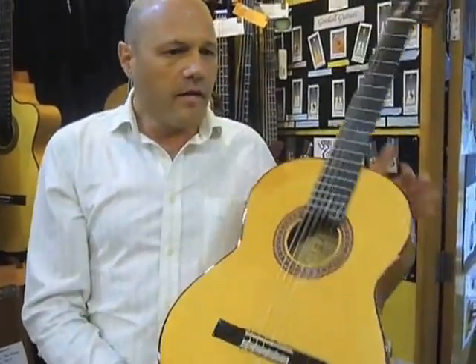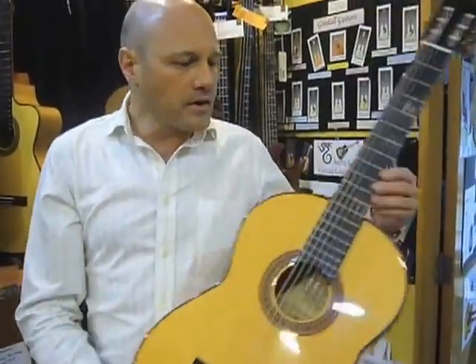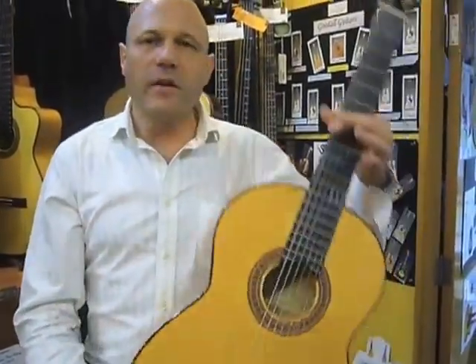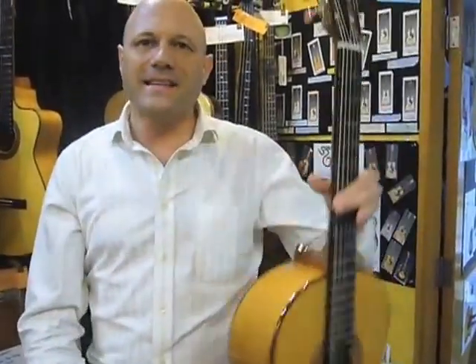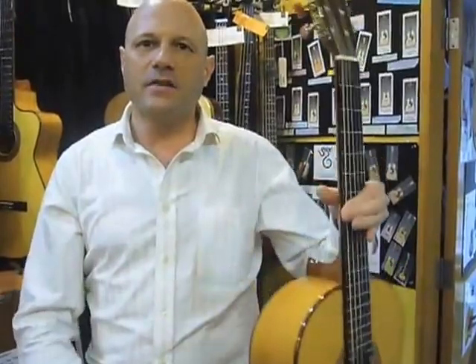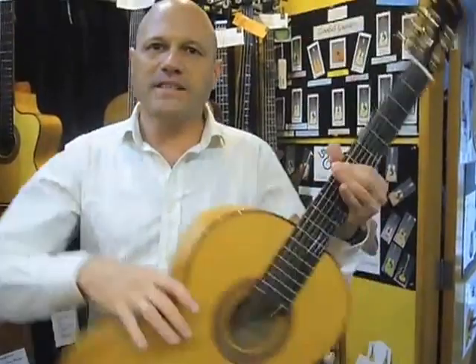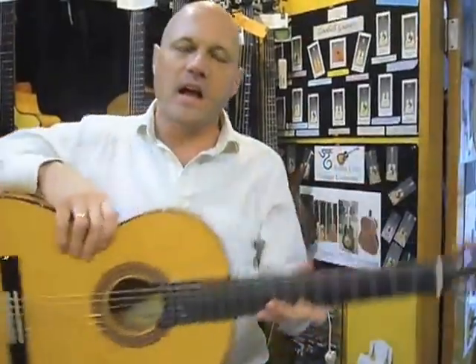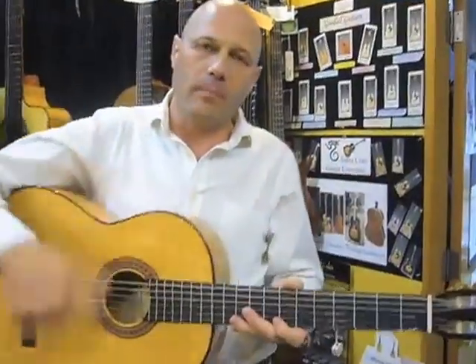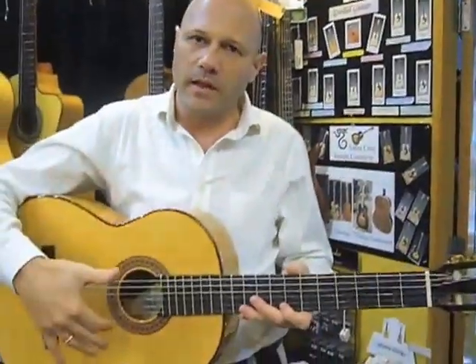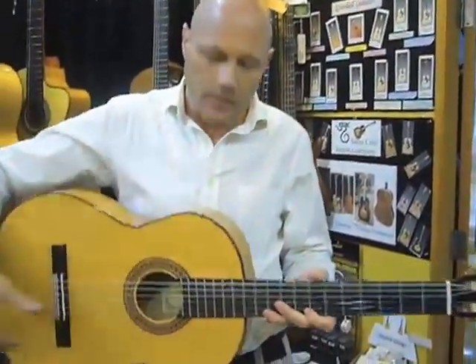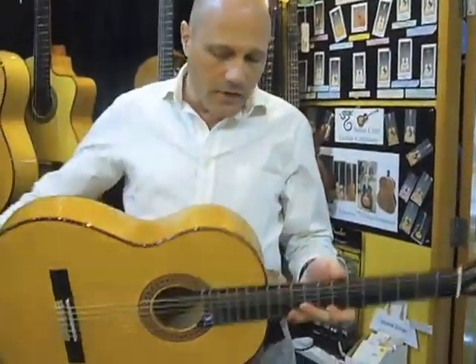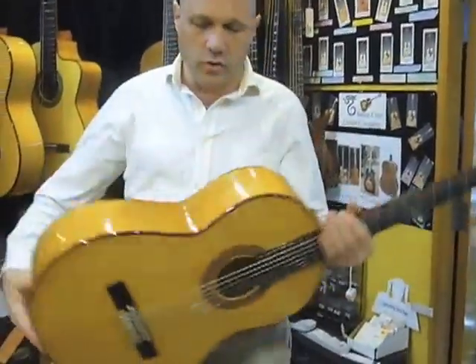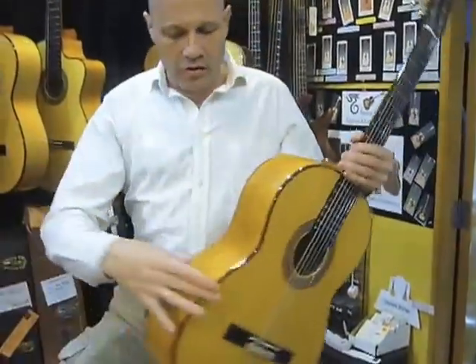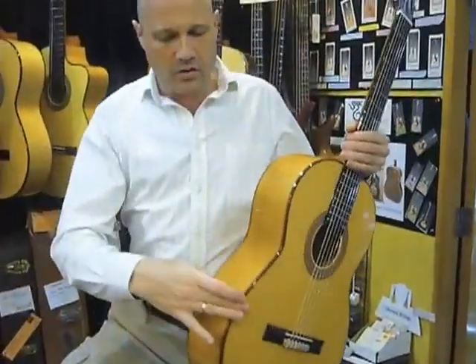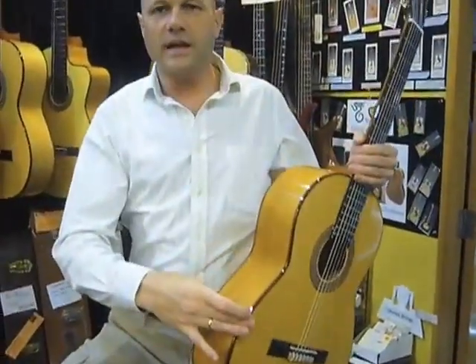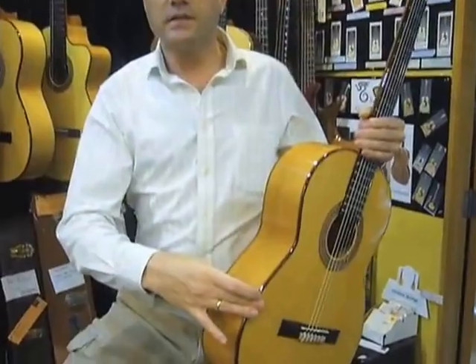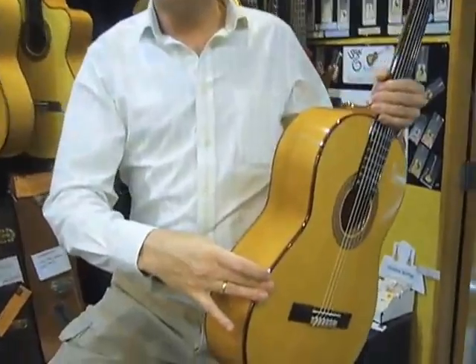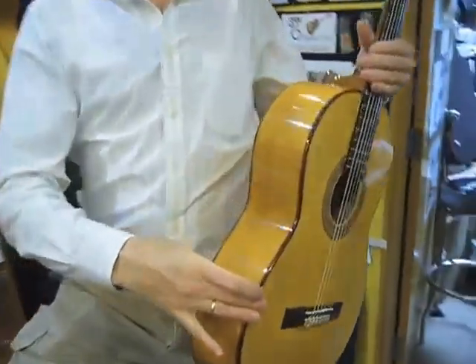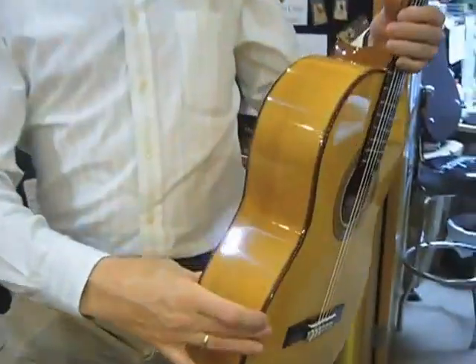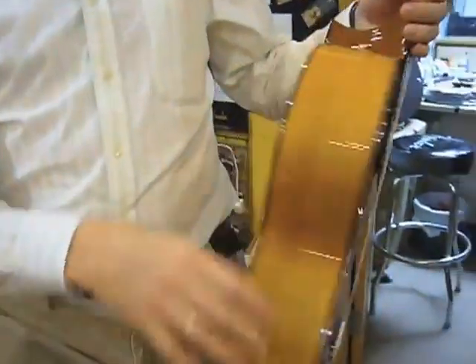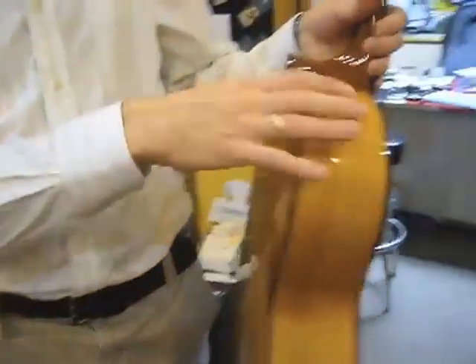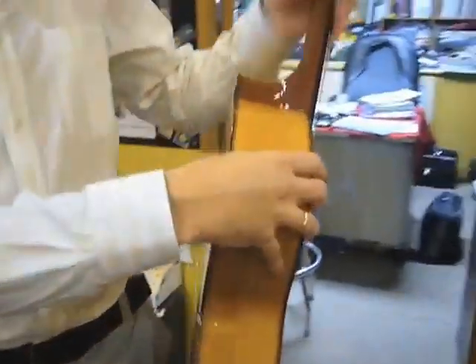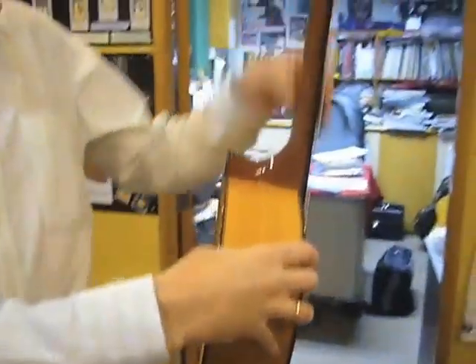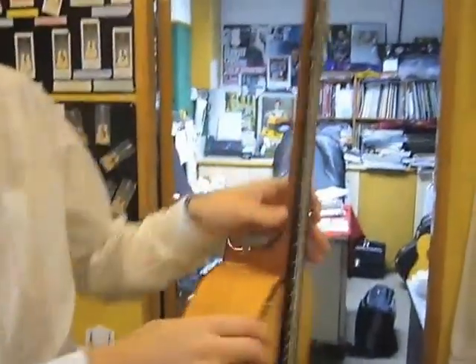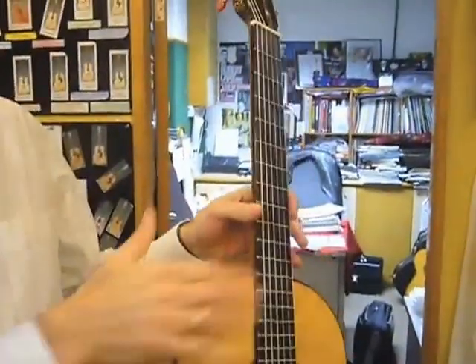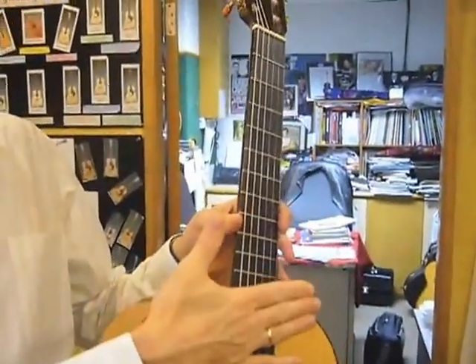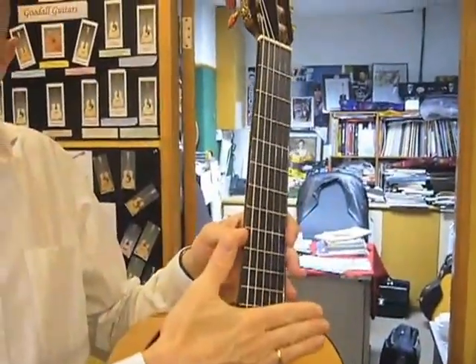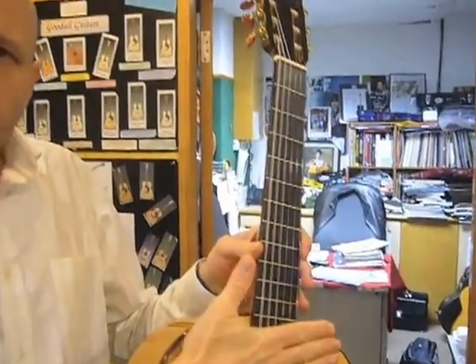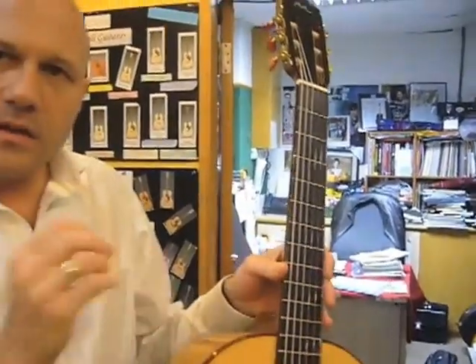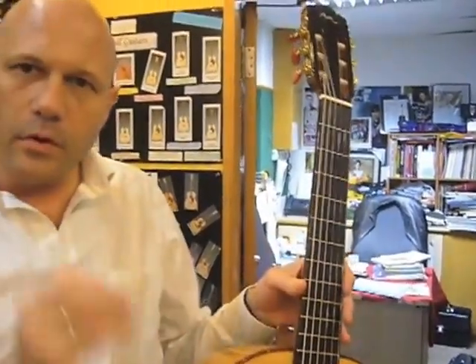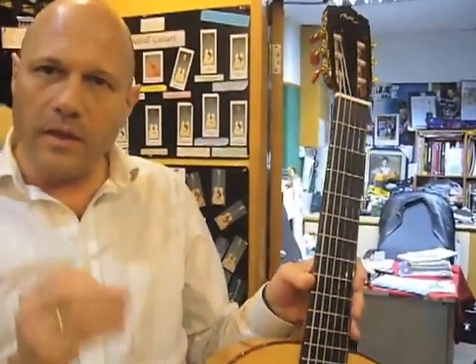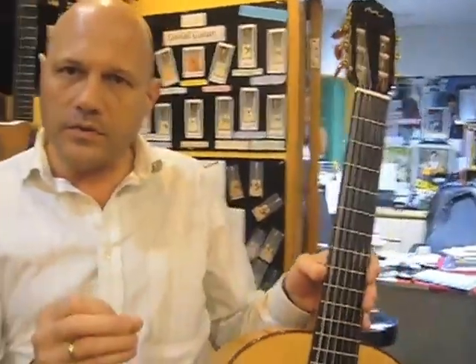Flamenco guitars have to be very light because they're always standing up when they play flamenco. Another issue: more narrow sides, and also very flat necks and very low action. That's pure flamenco music.